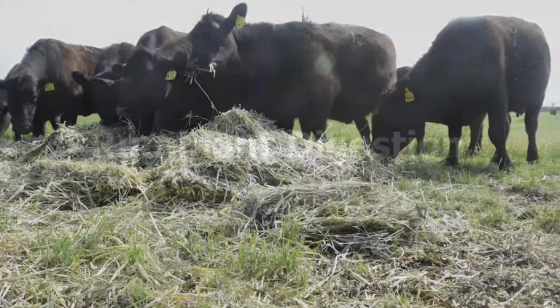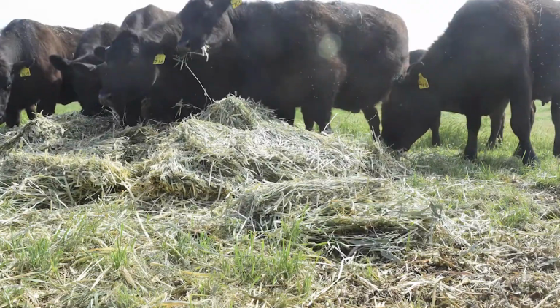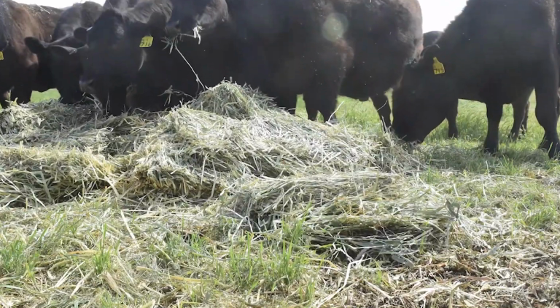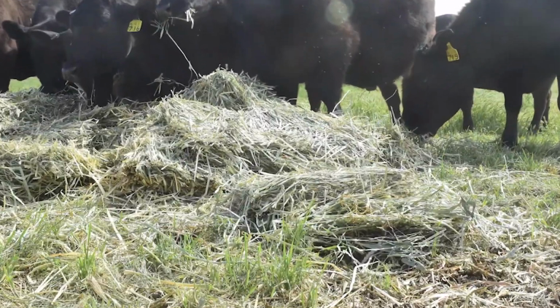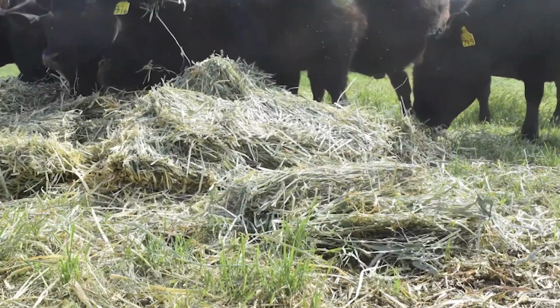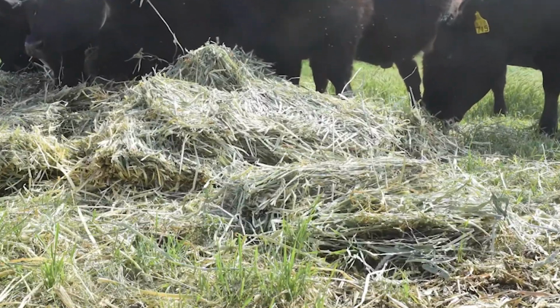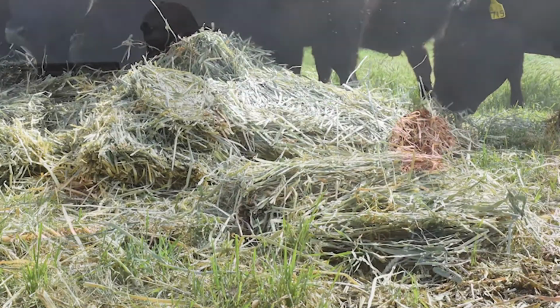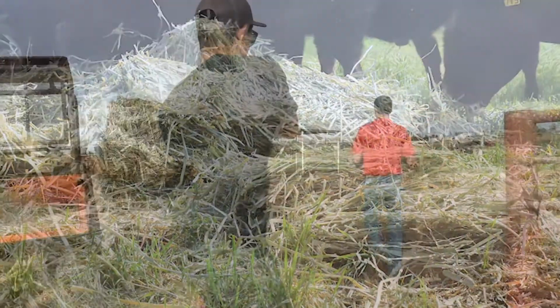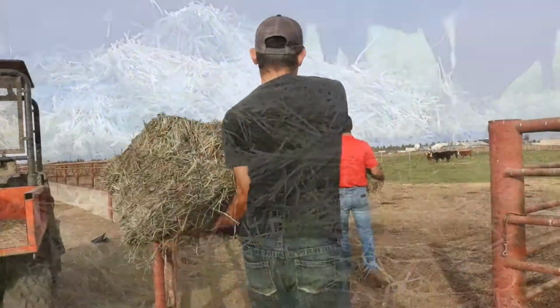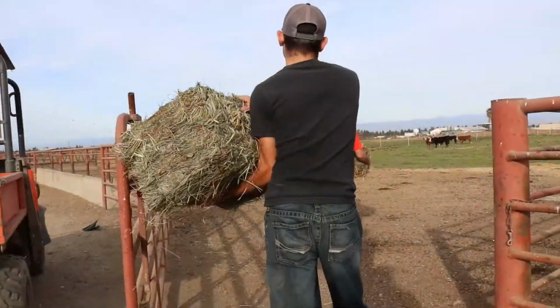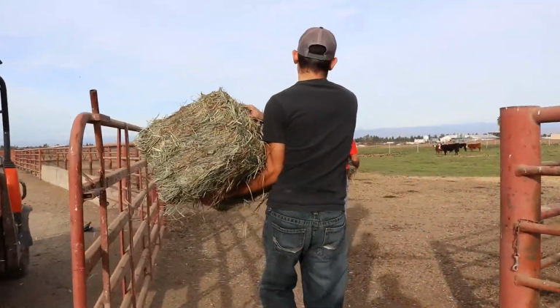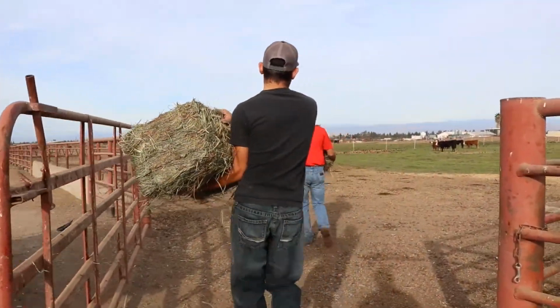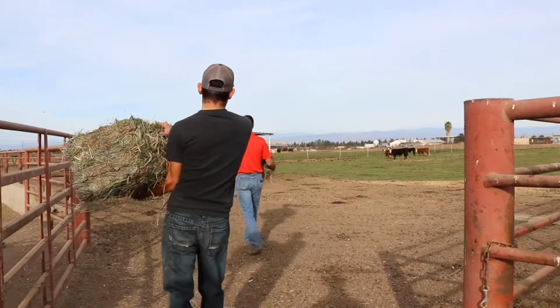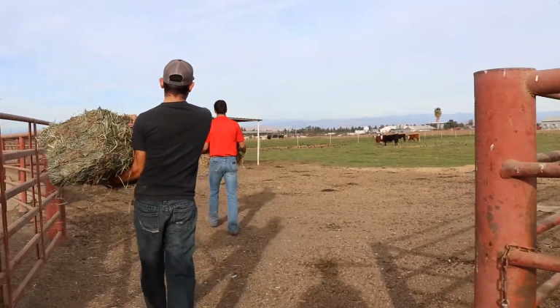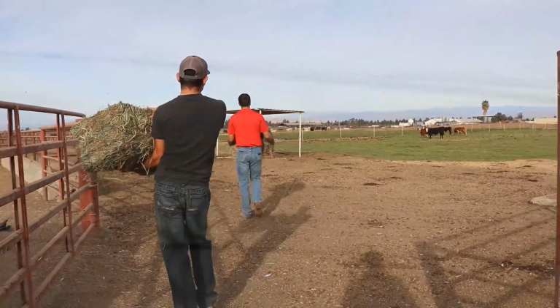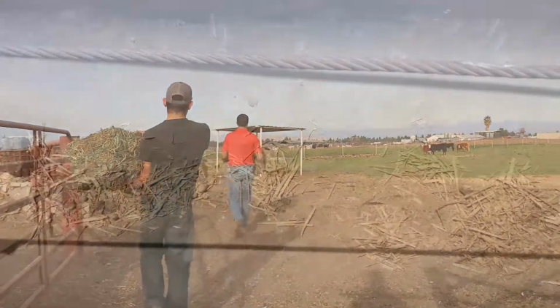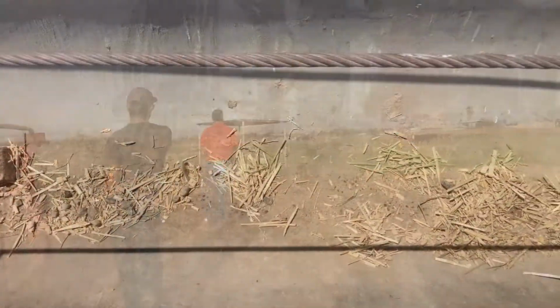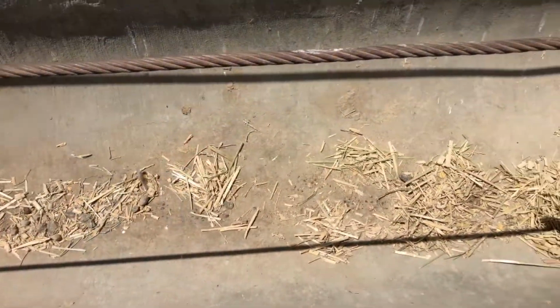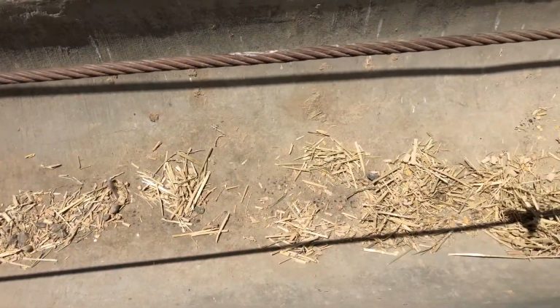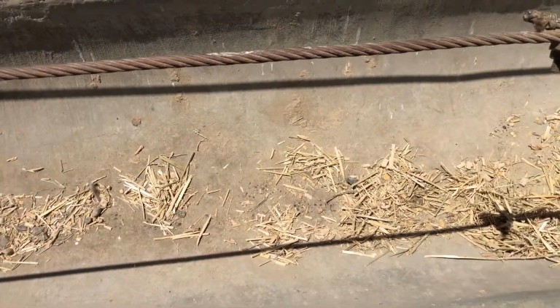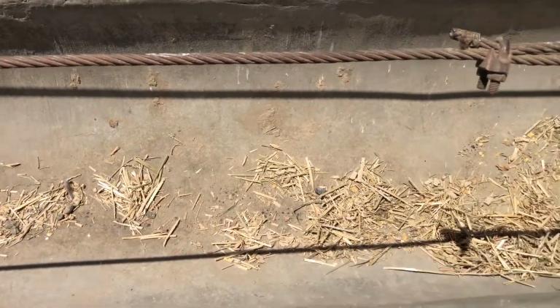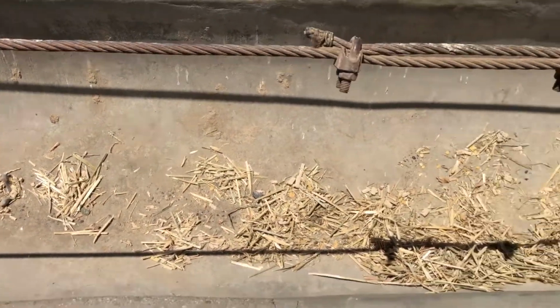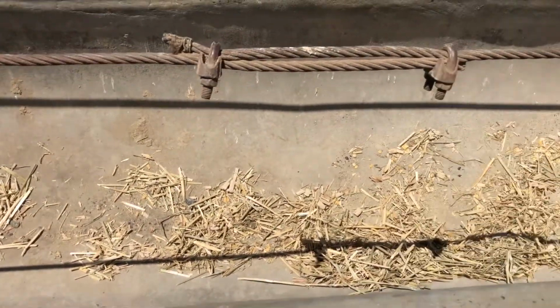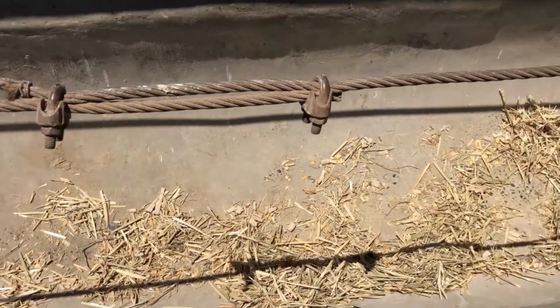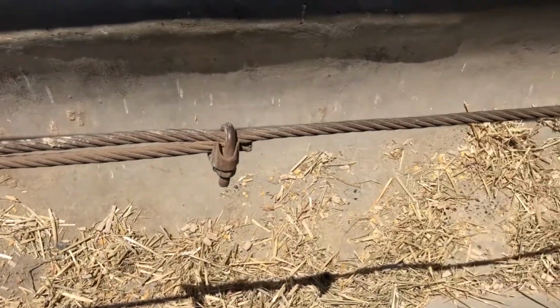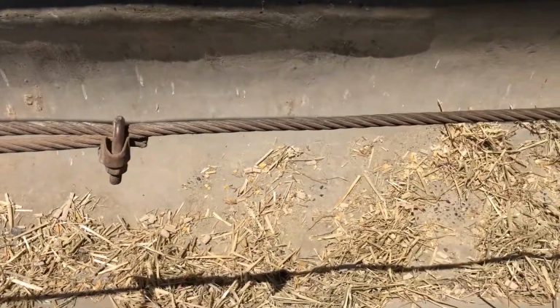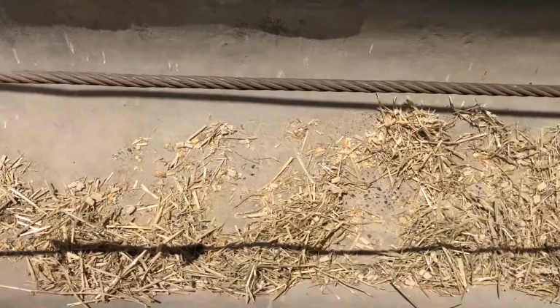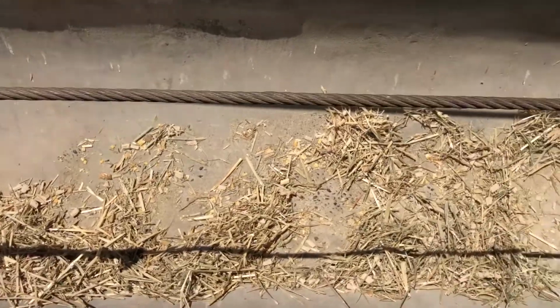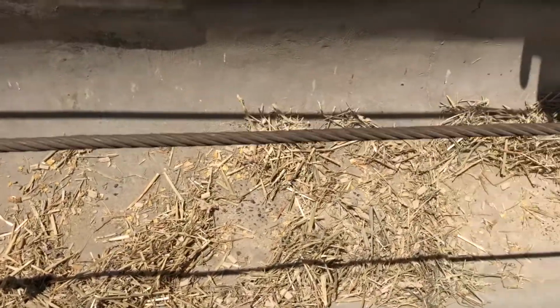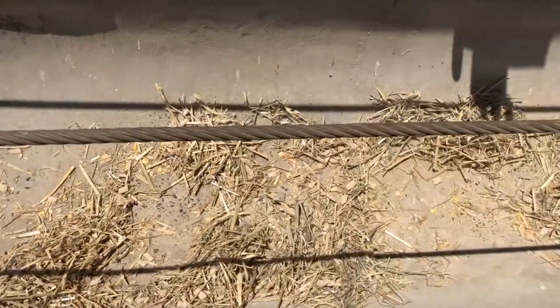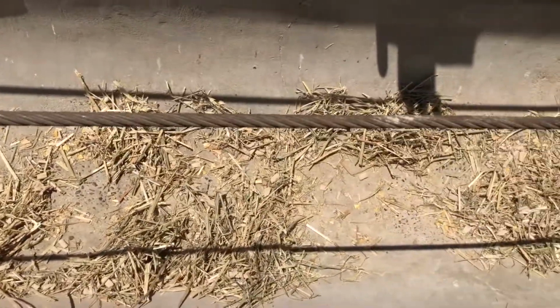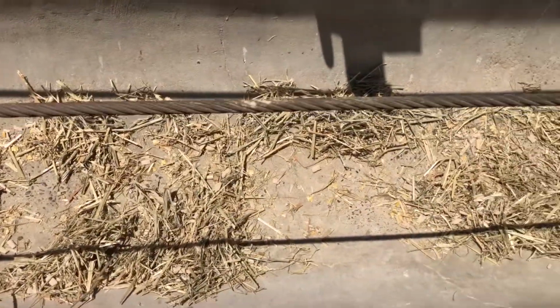Unlike humans, cattle eat things like grass, hay, and grains. Do you eat hay for breakfast? No! That's because humans have a different type of digestive system than cattle do.